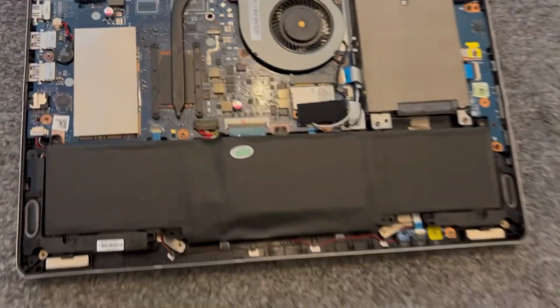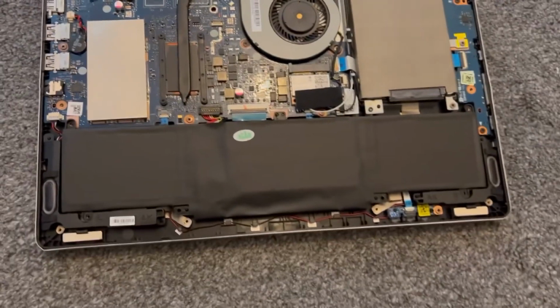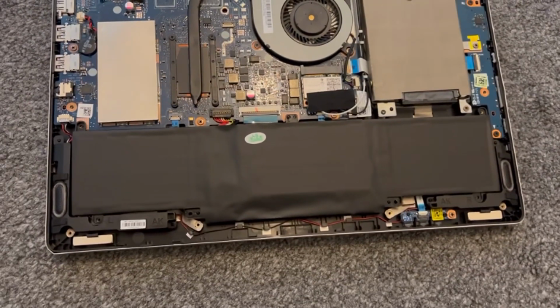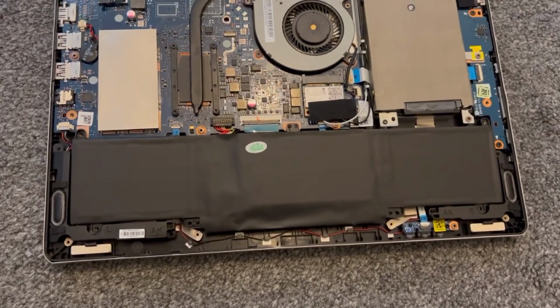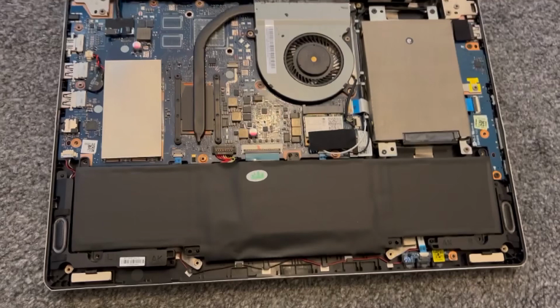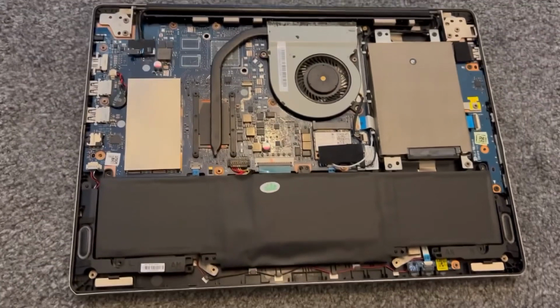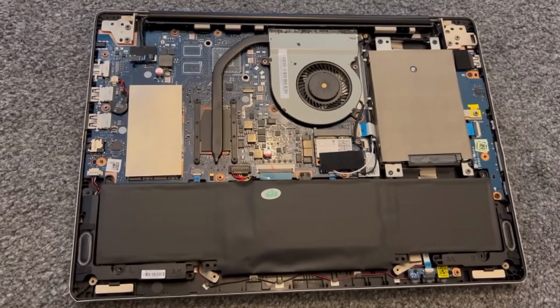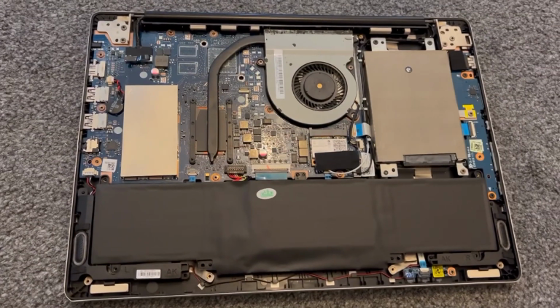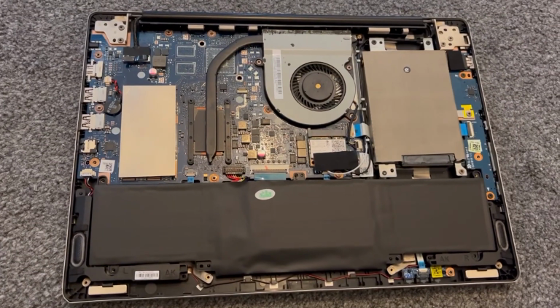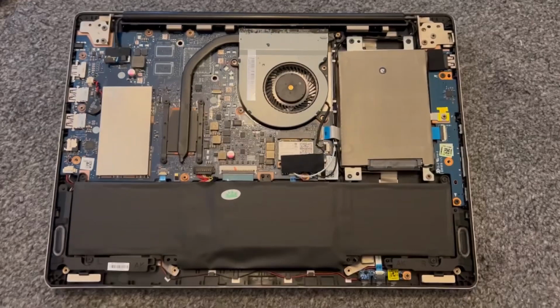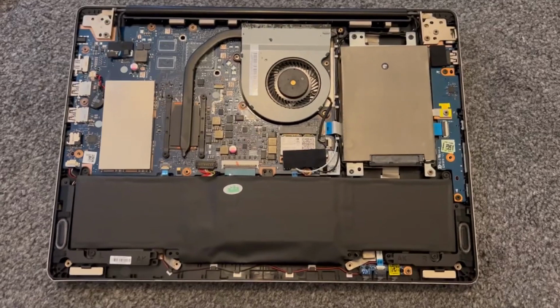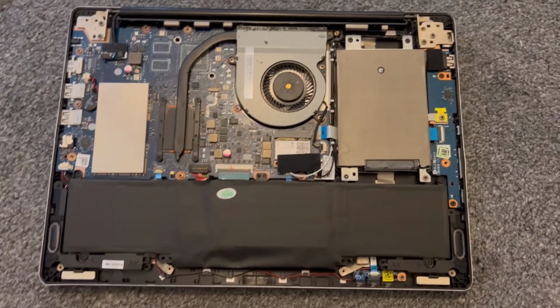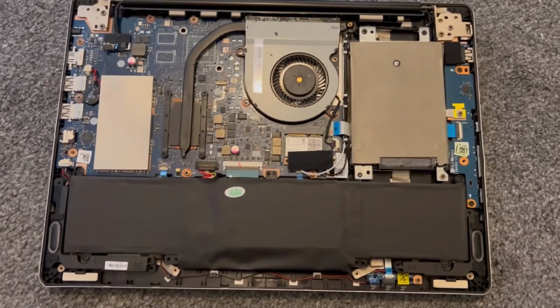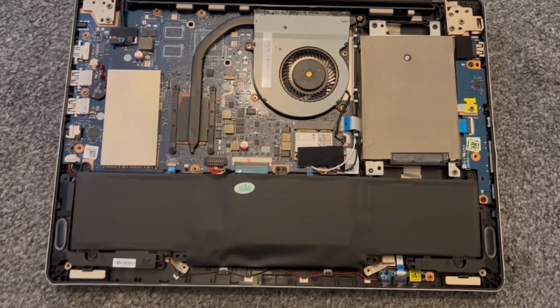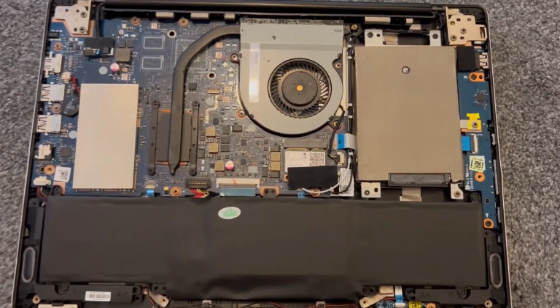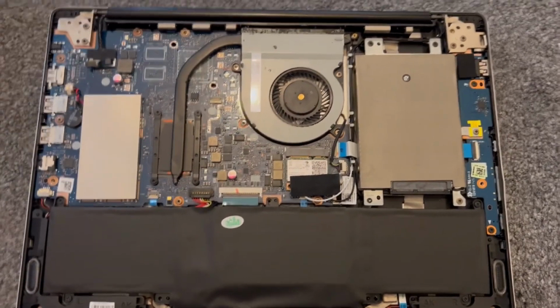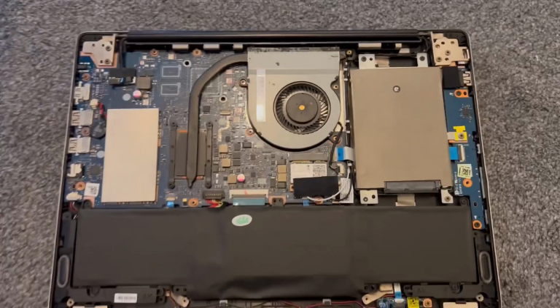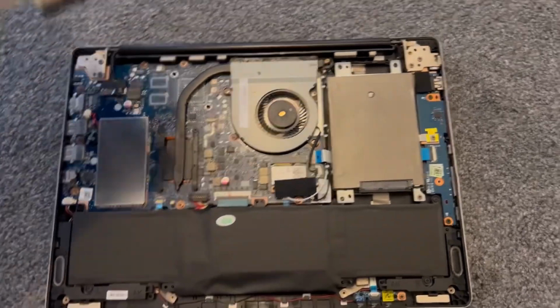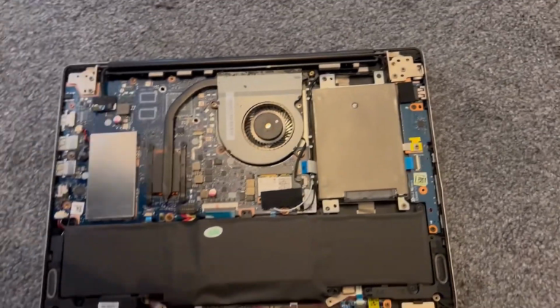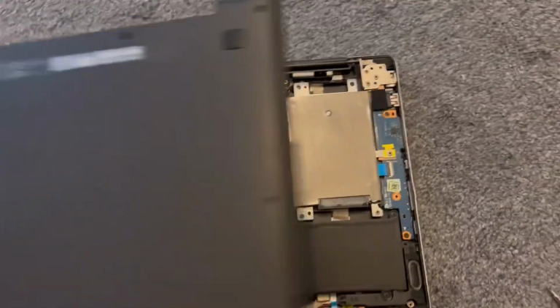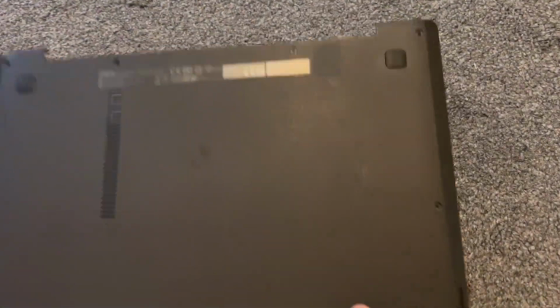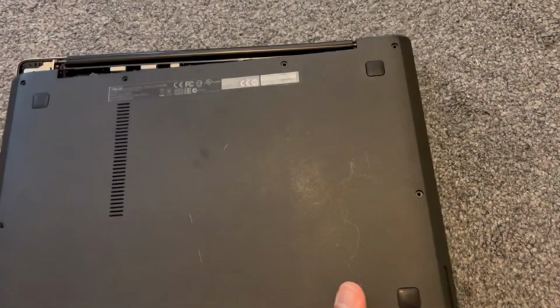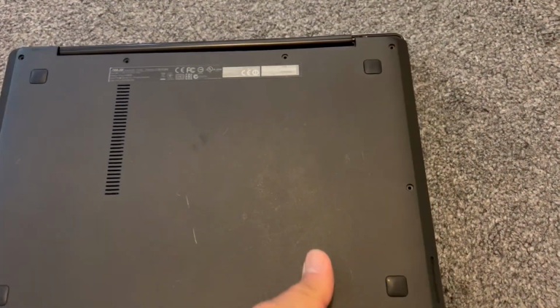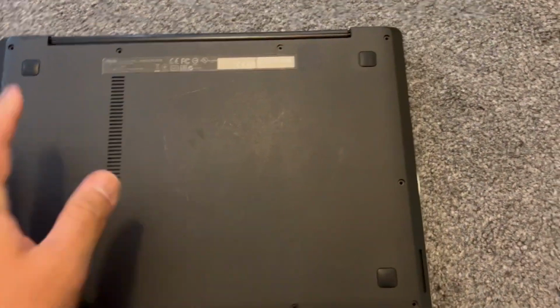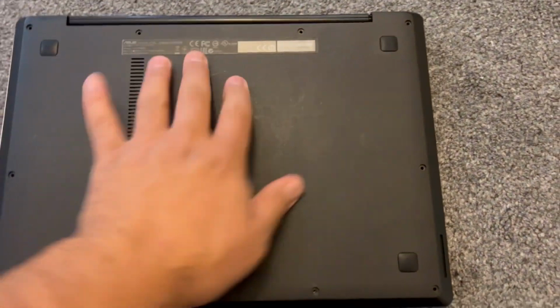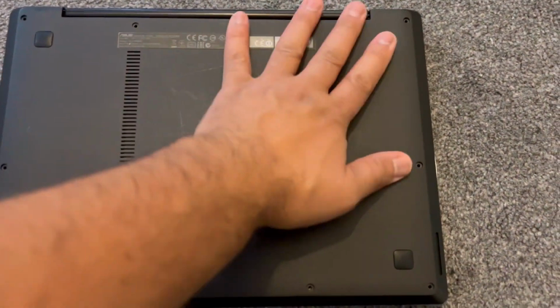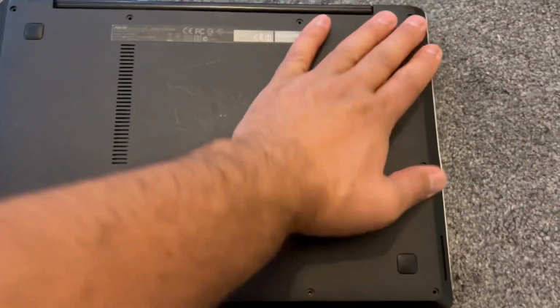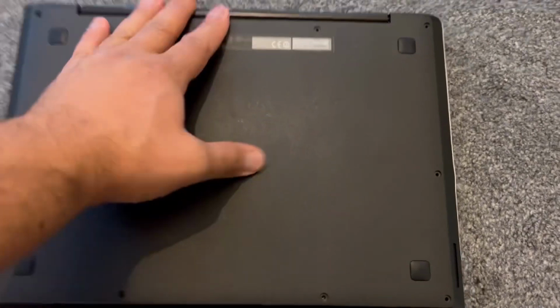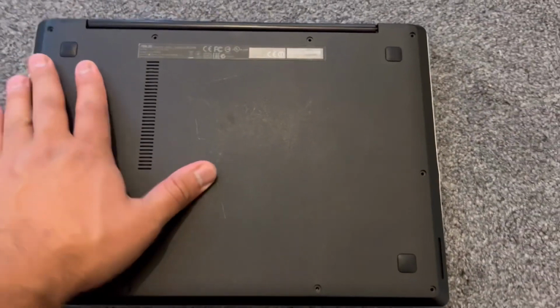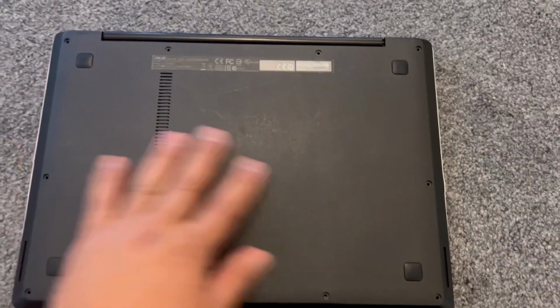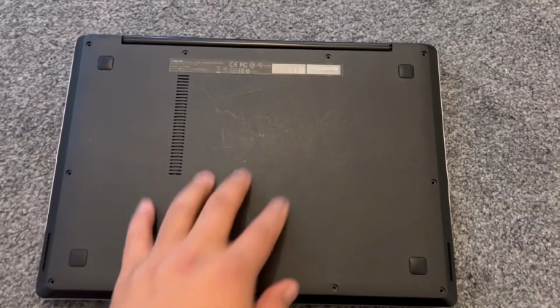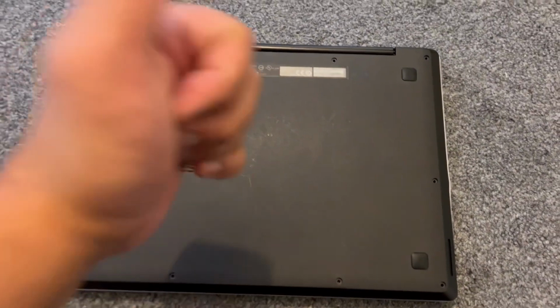Job done guys — that's it, very simple. It's a DIY job, anyone can do this. Put the back cover back in, put all the screws in and that's it. Please like and subscribe to the channel and I'll catch you on the next one.